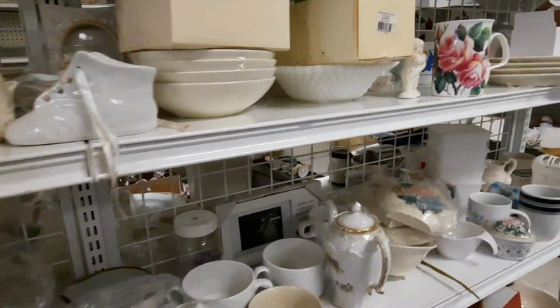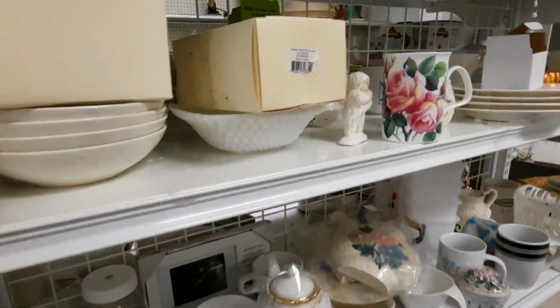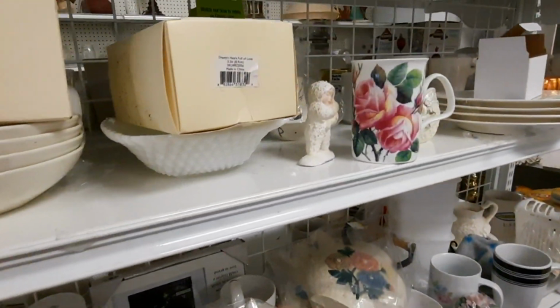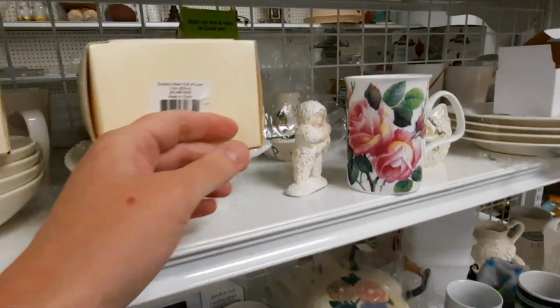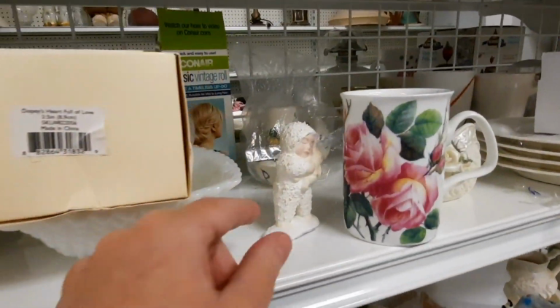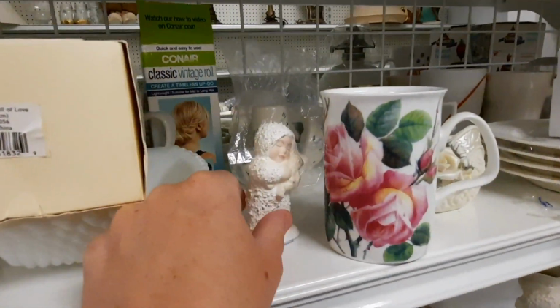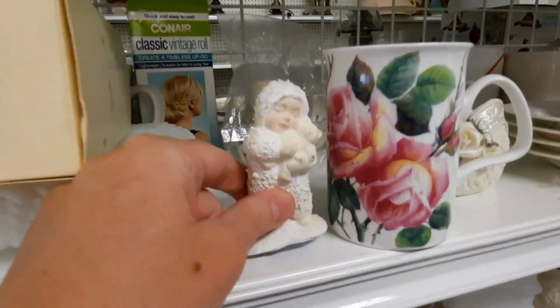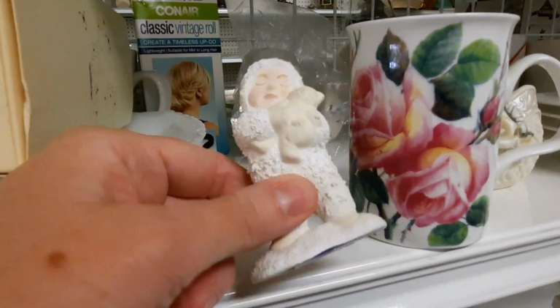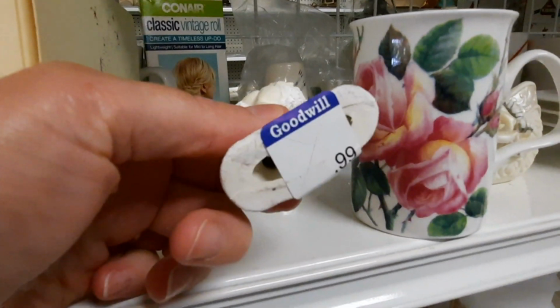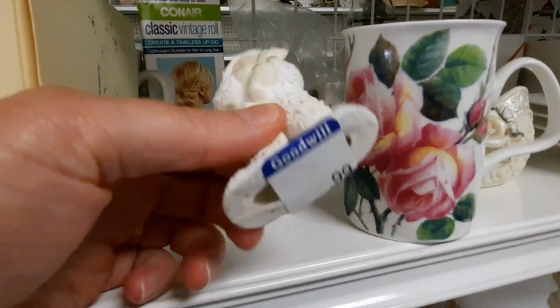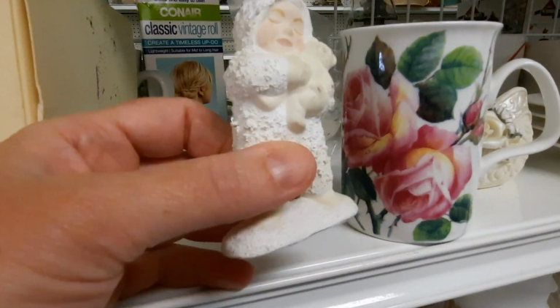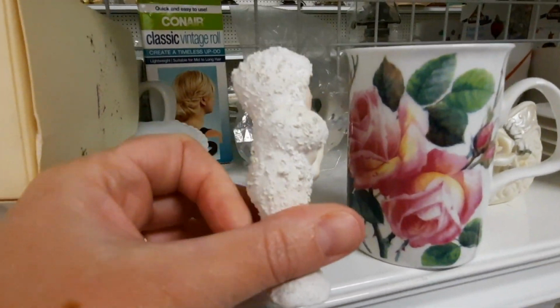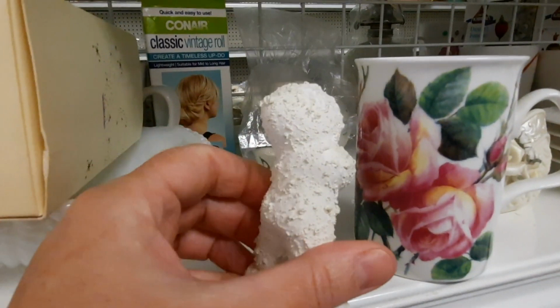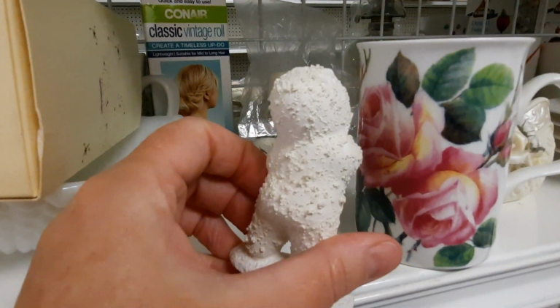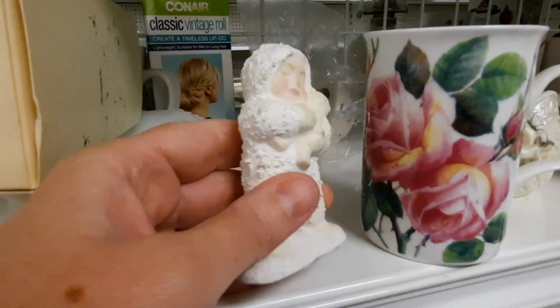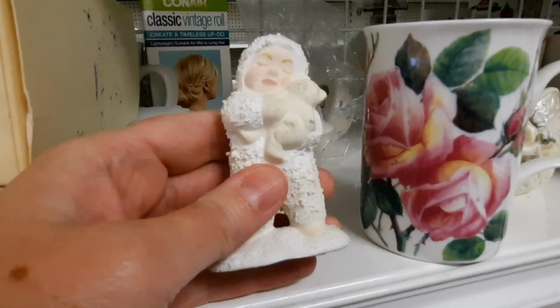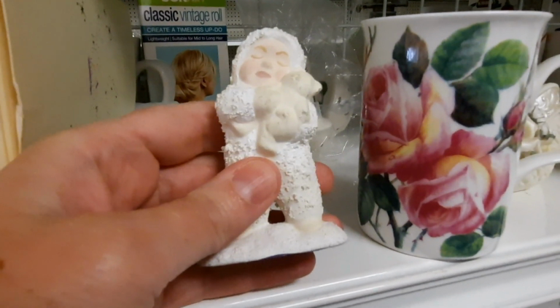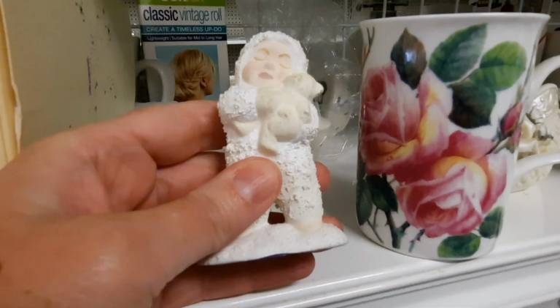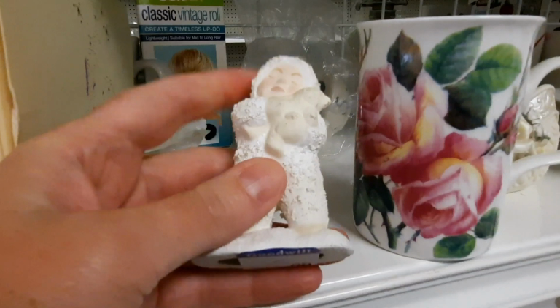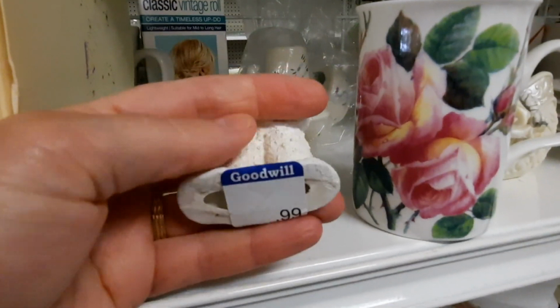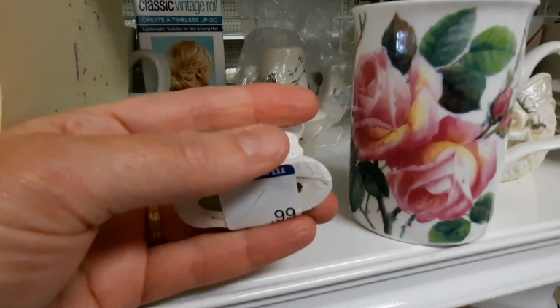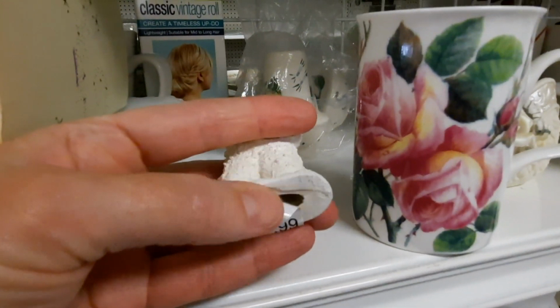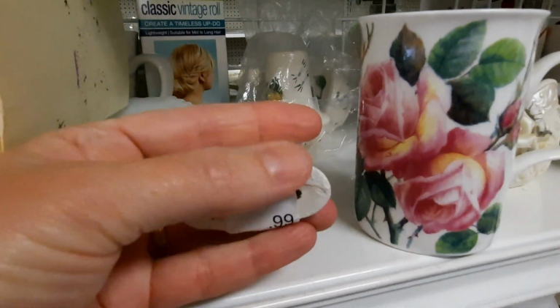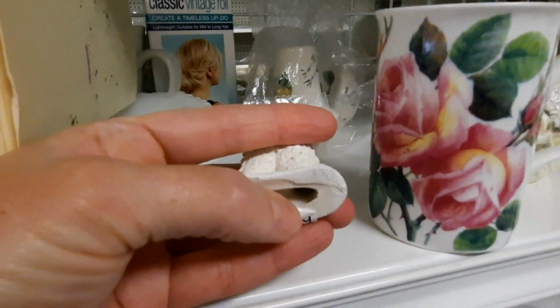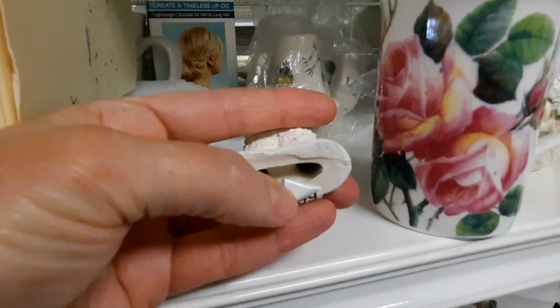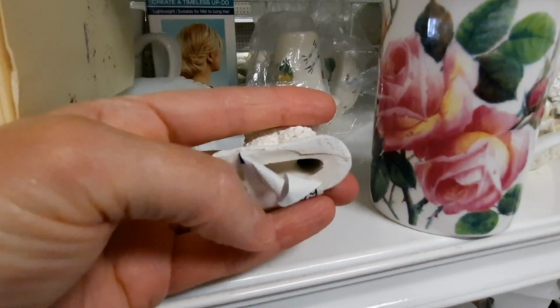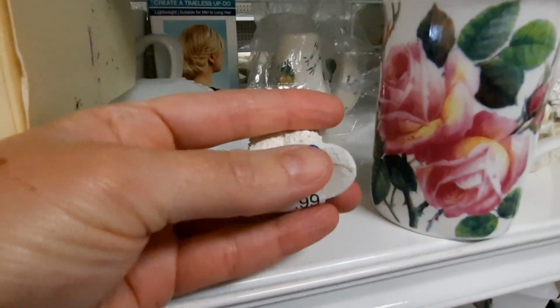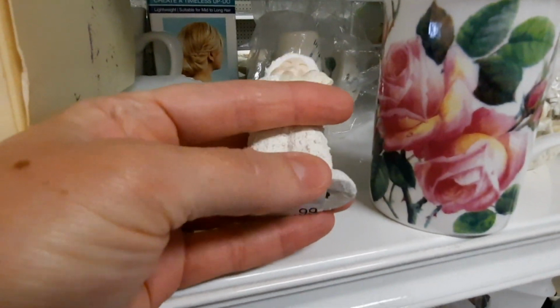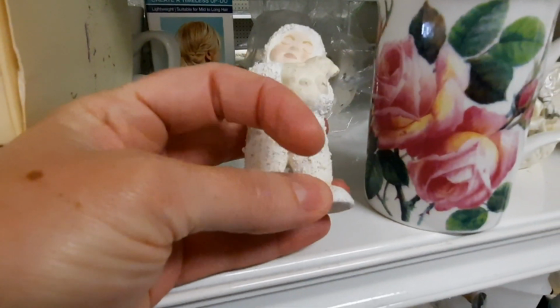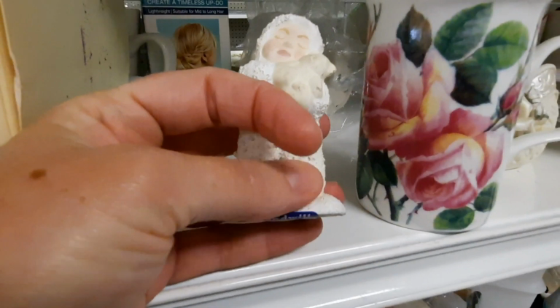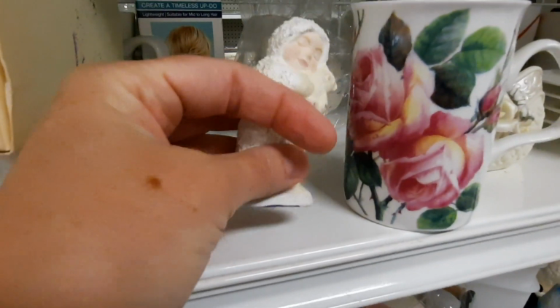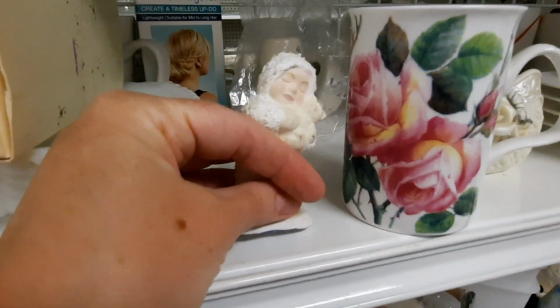Someone will come along and be thrilled to find that, because there are actually two more I'll show later. This one reminded me of a vintage snow baby, and I actually have a real vintage snow baby. But it was just giving me vibes of being a hobbyist piece, so I put it back on the shelf.